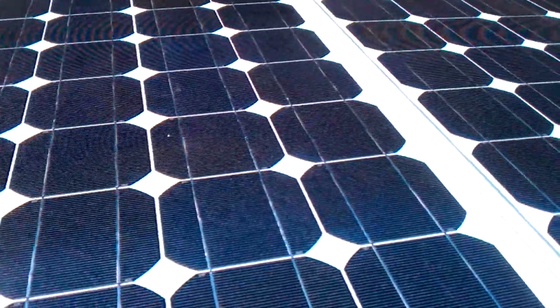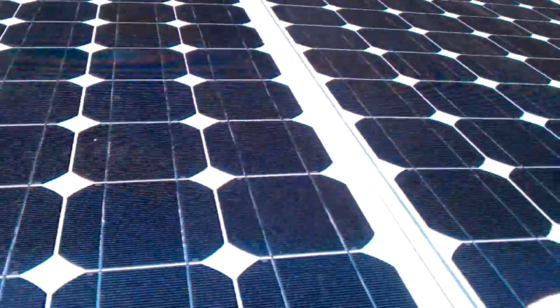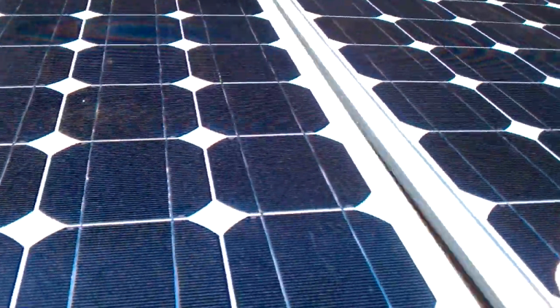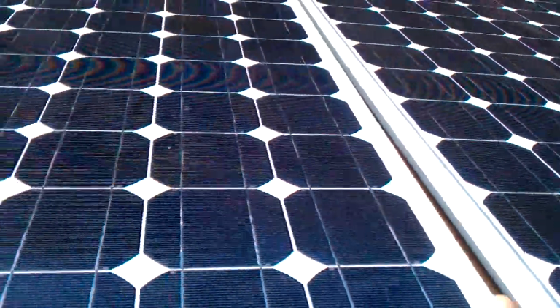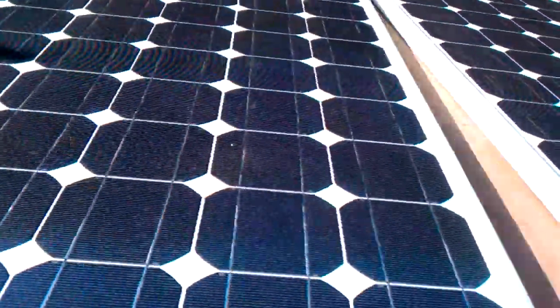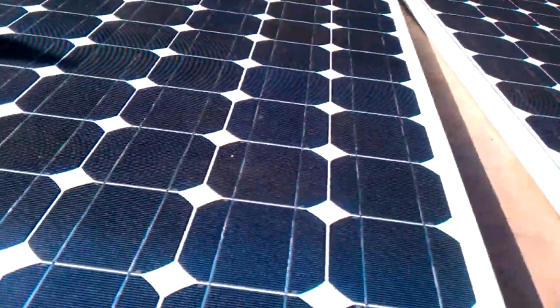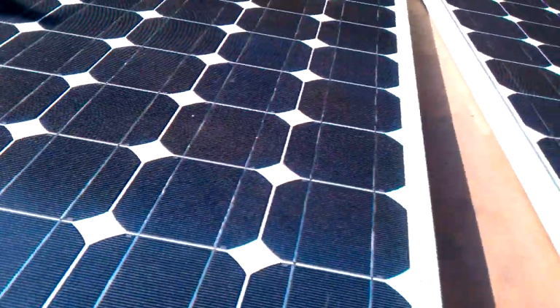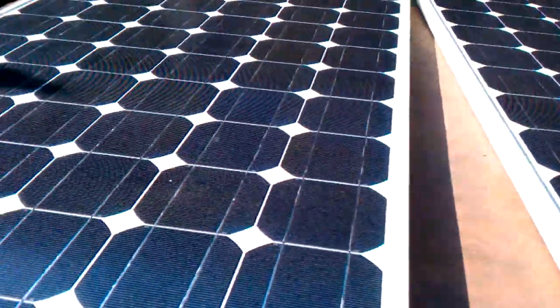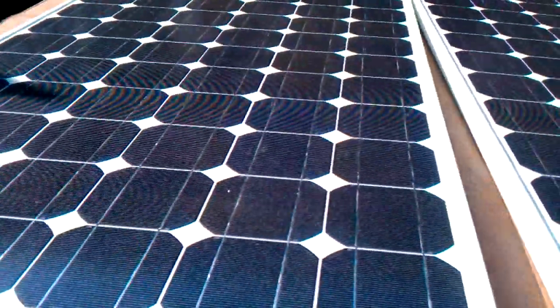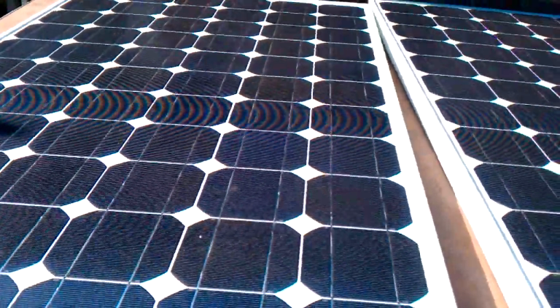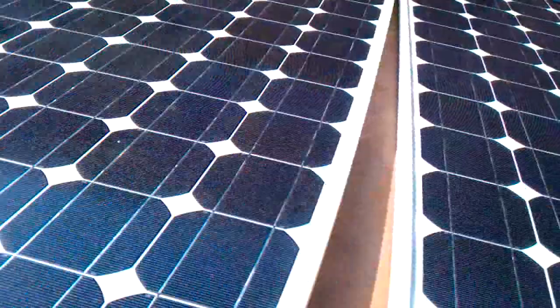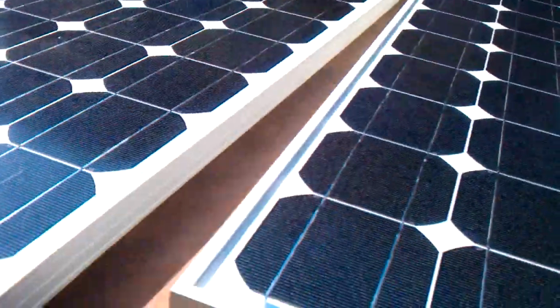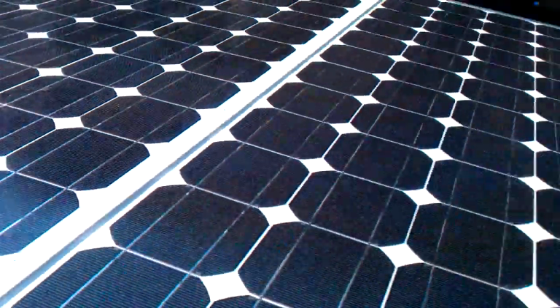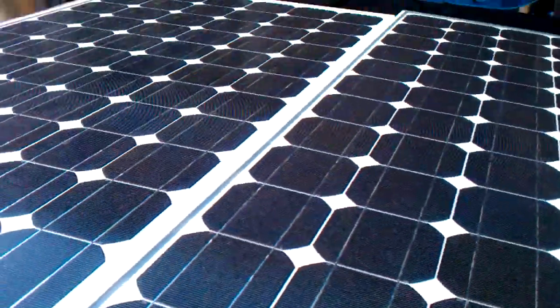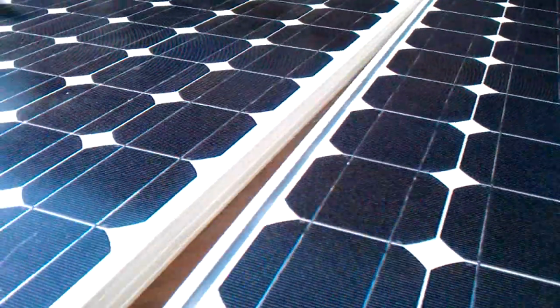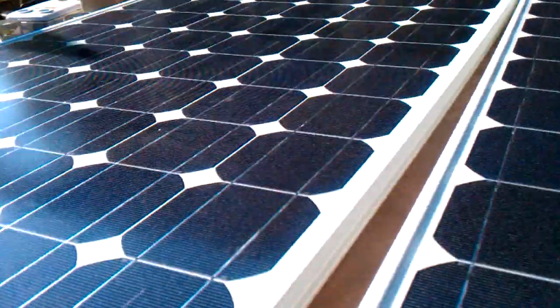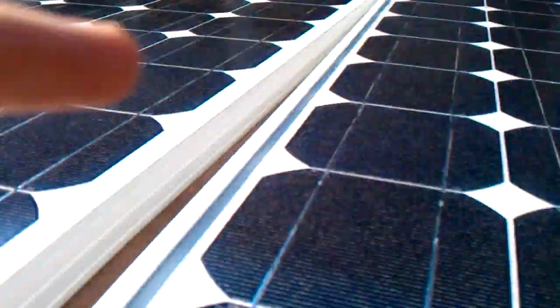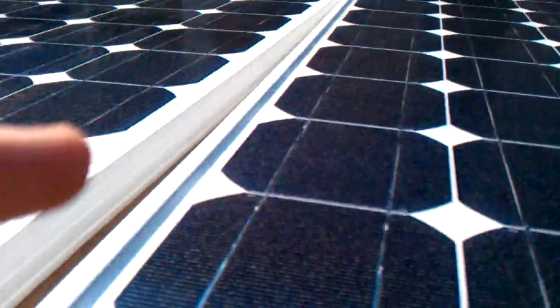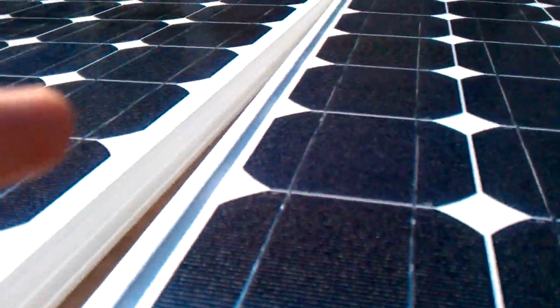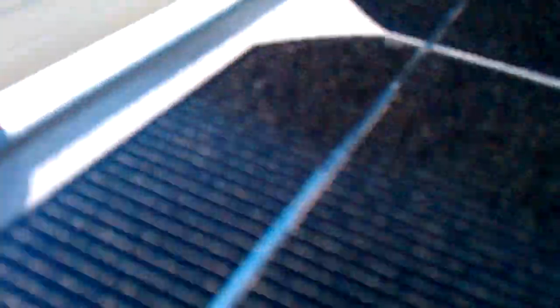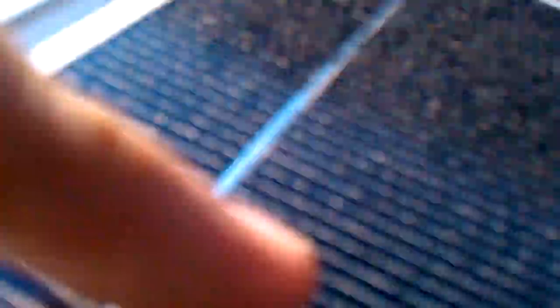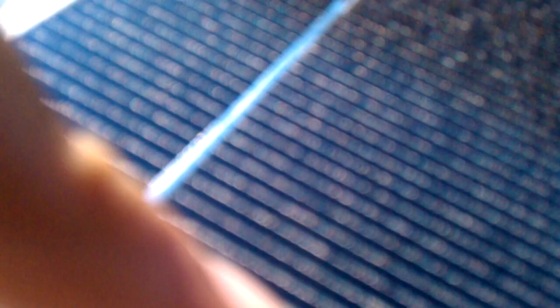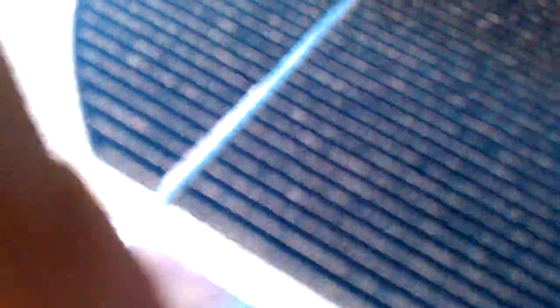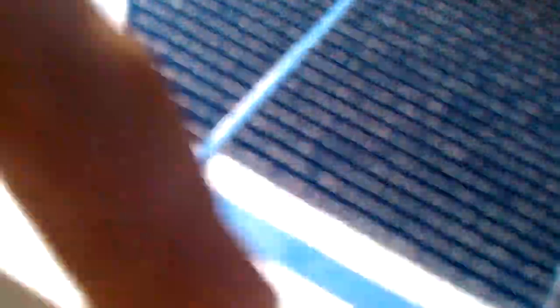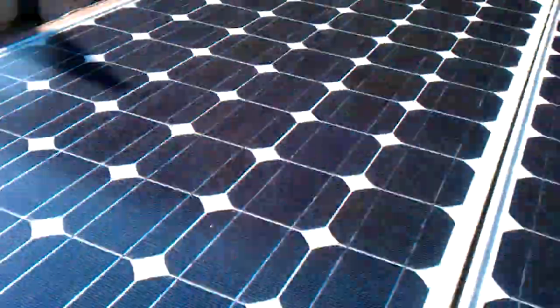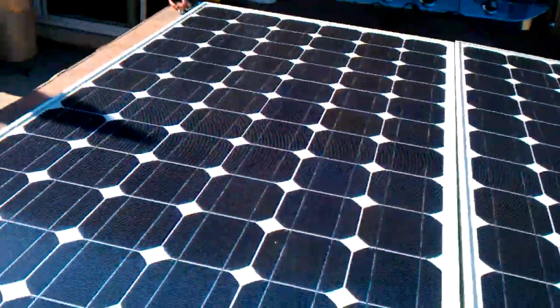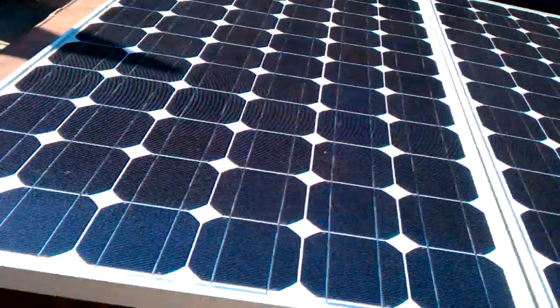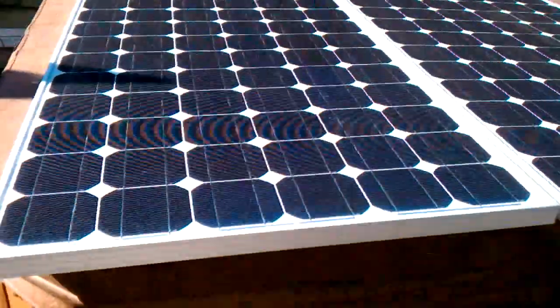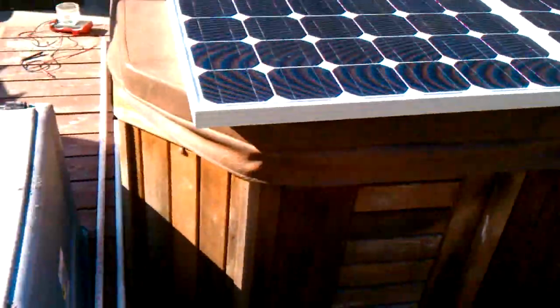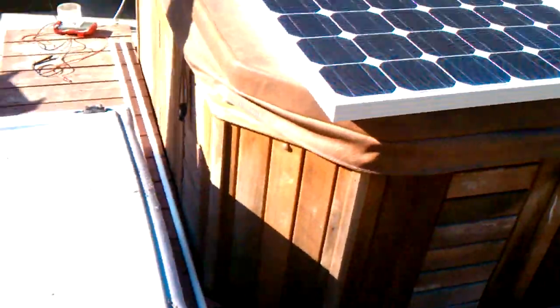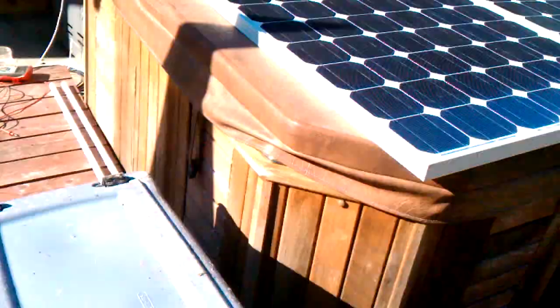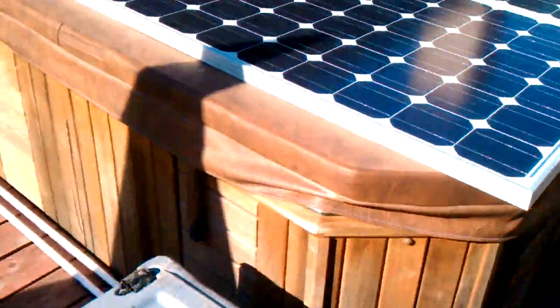Sorry about the shaky video as I try and manipulate about 35 pounds. Alright, there we go. Now the panels are completely out of the shade.